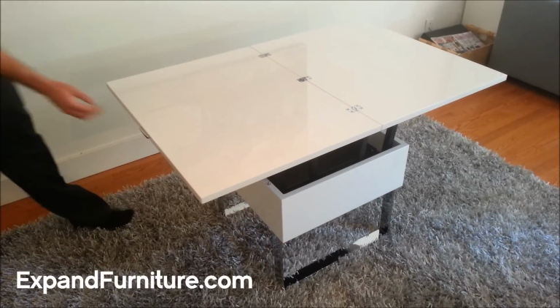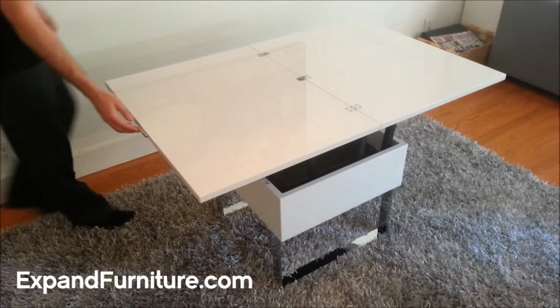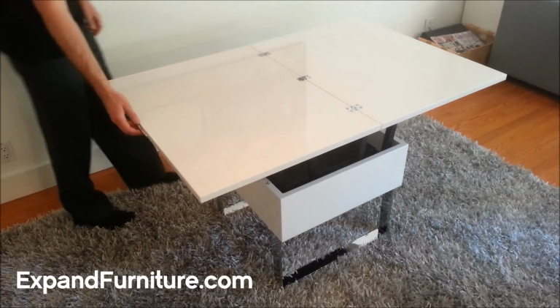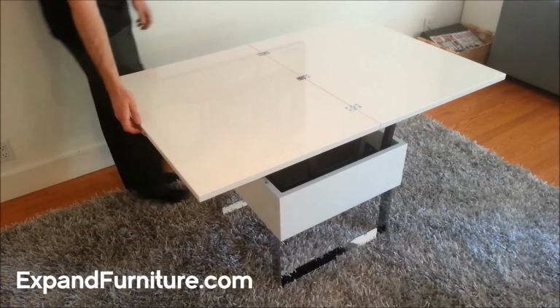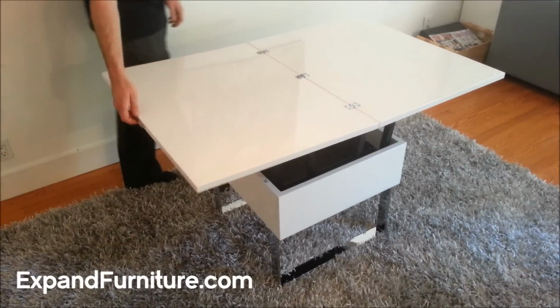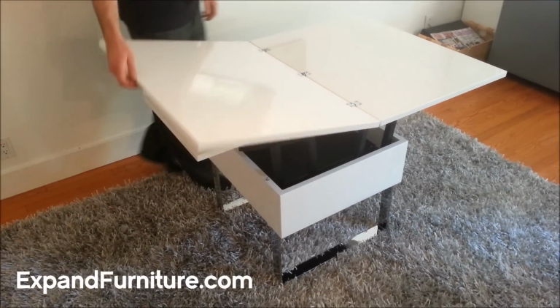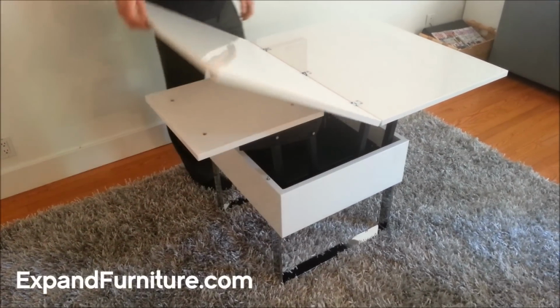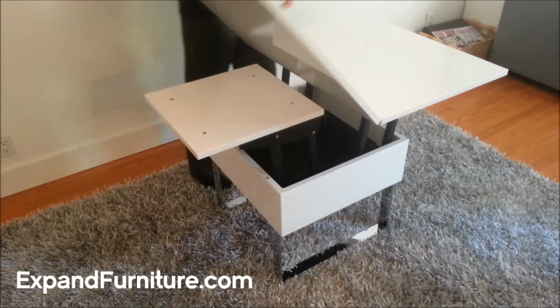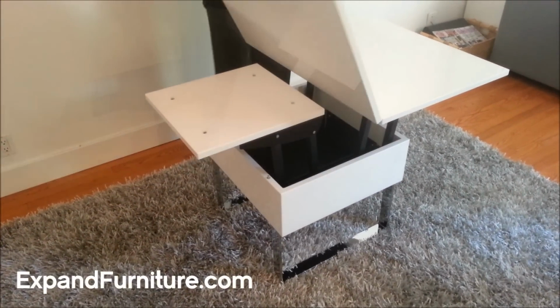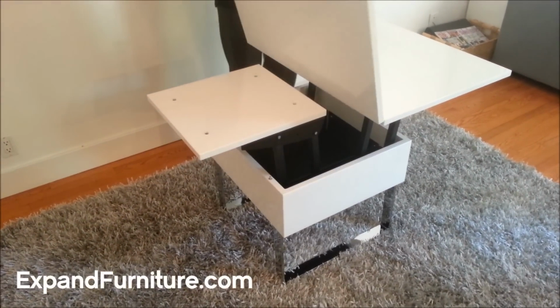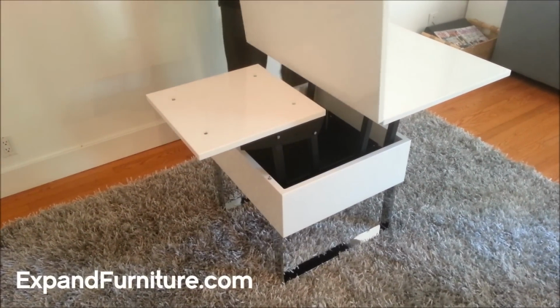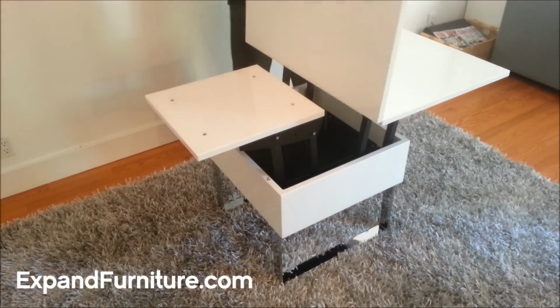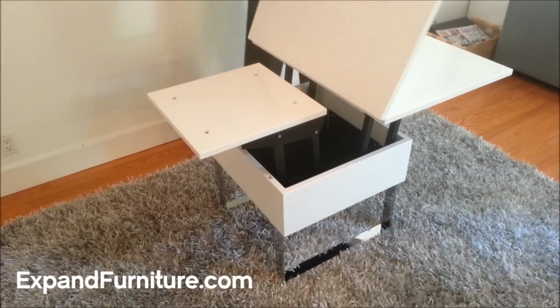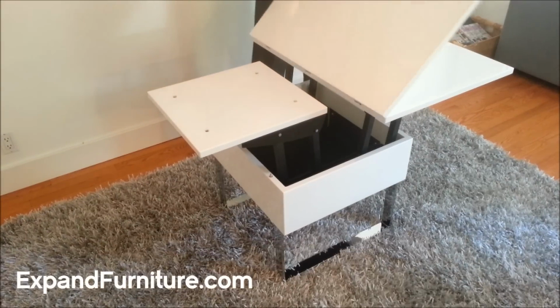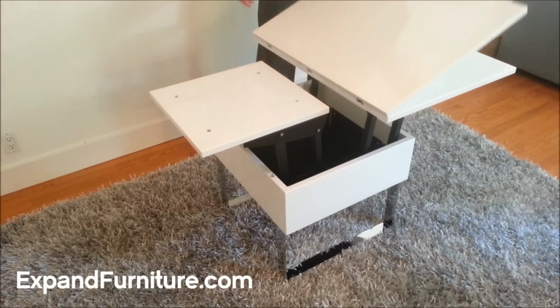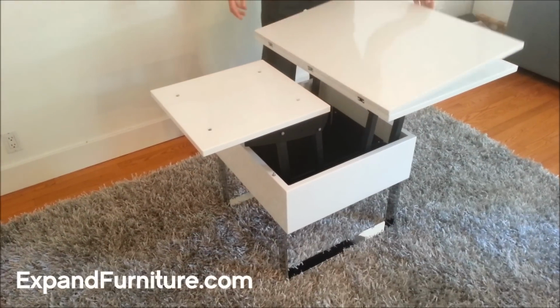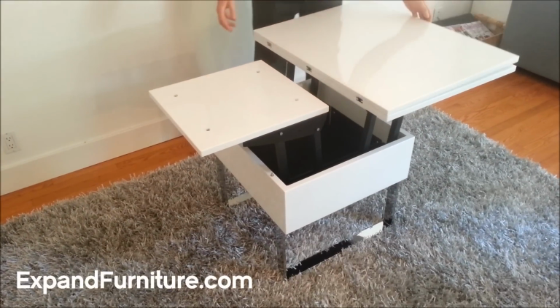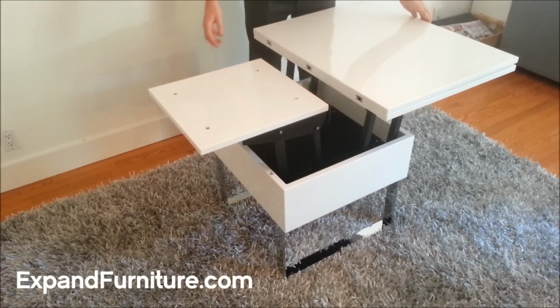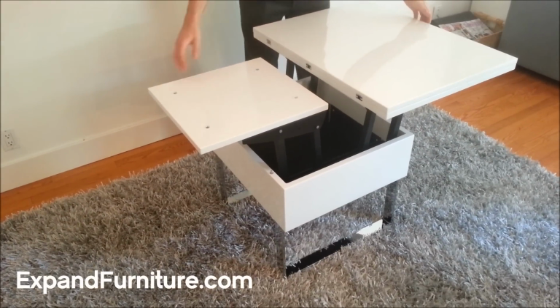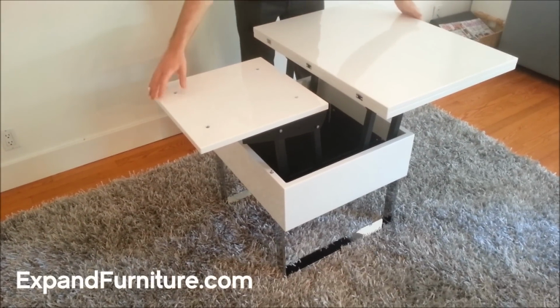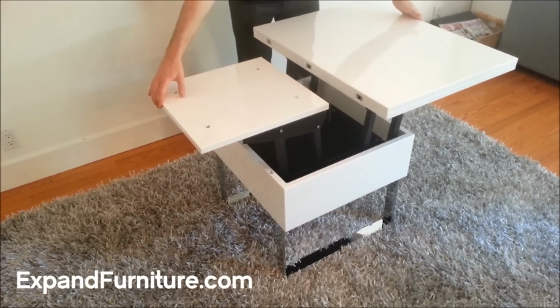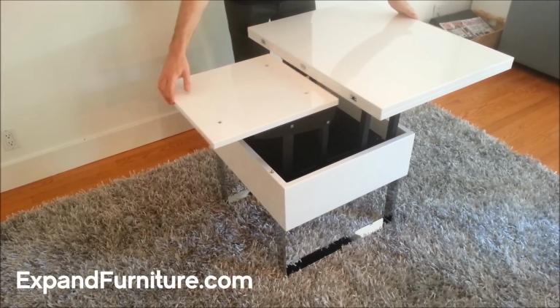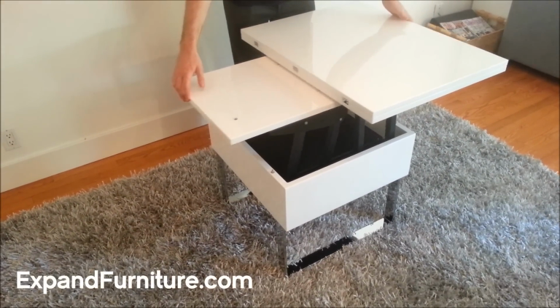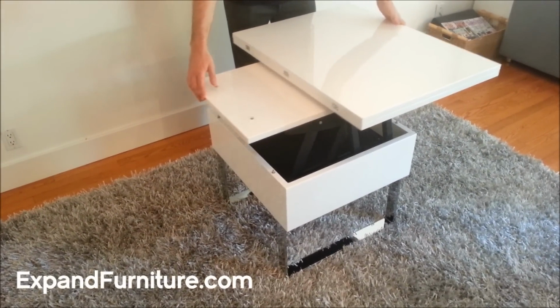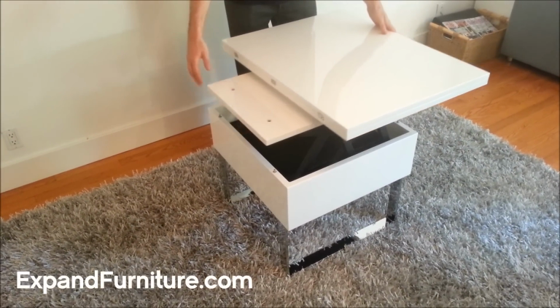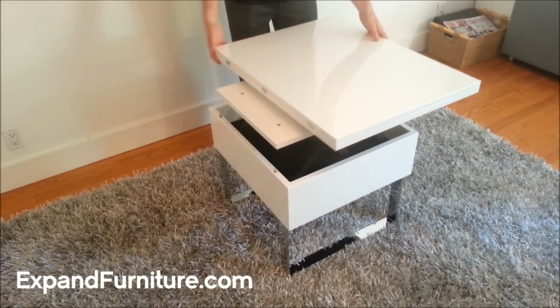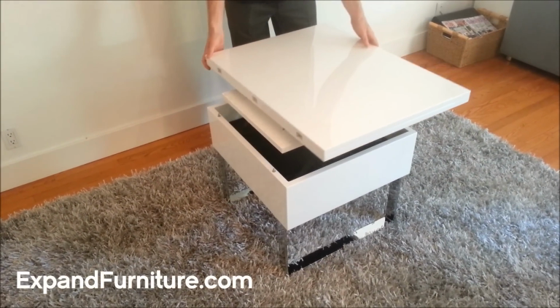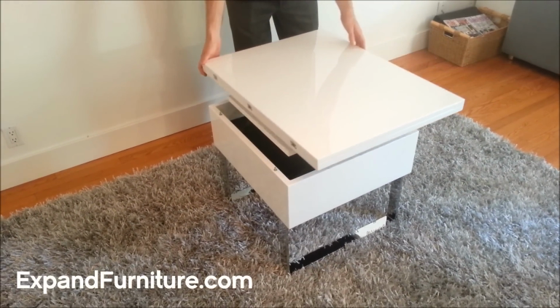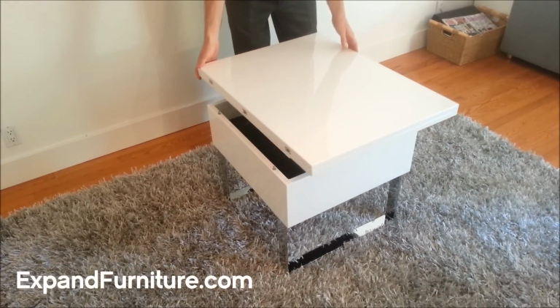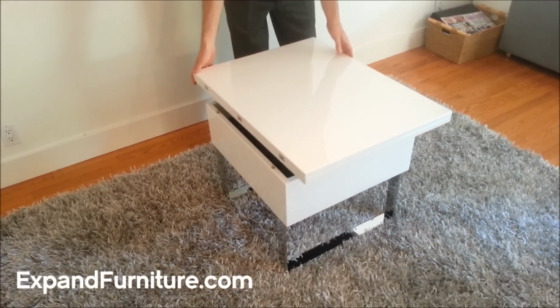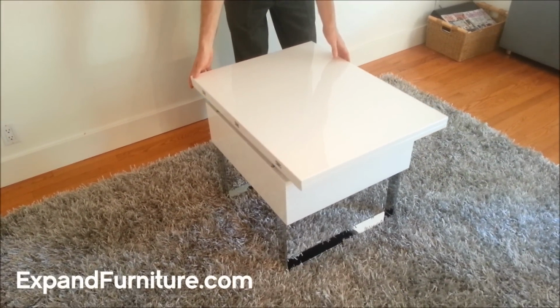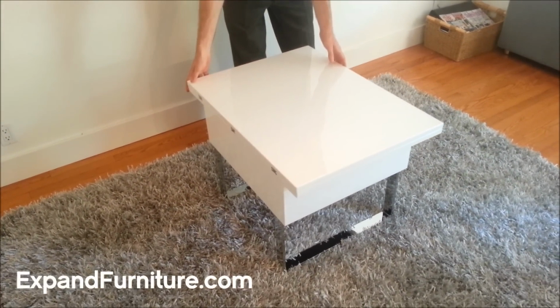This is a product demonstration of the space saving table. This unit will compact down into a much smaller unit.